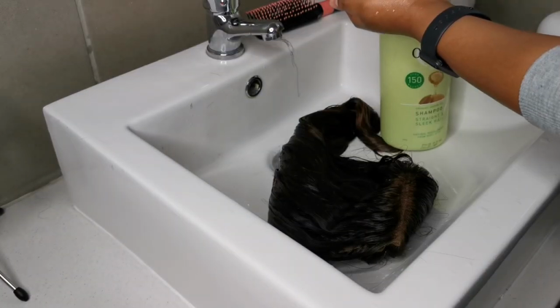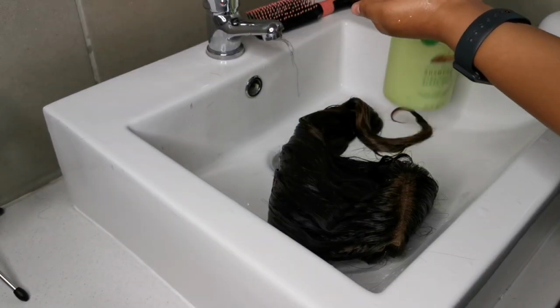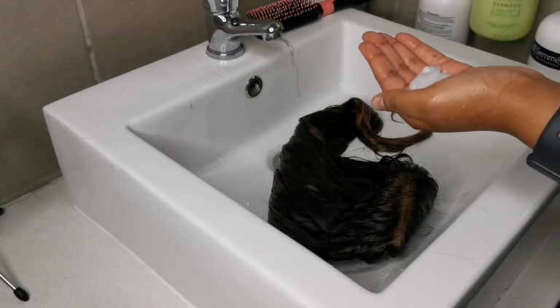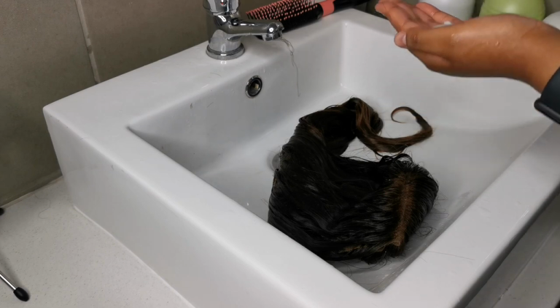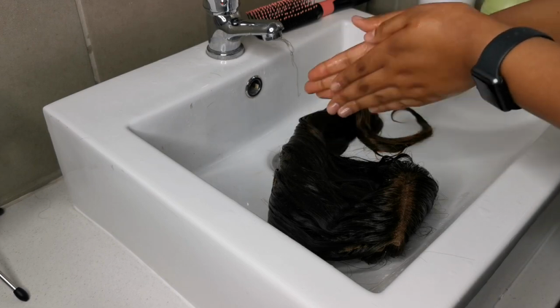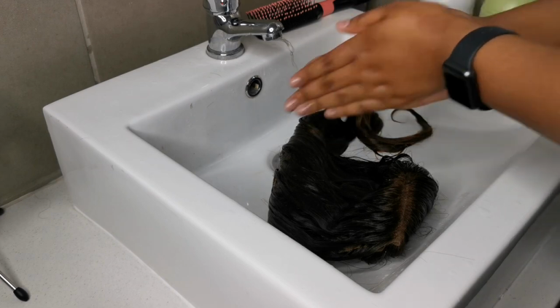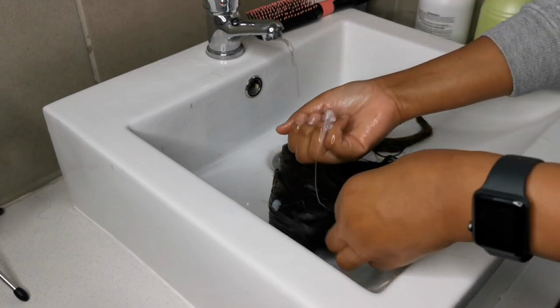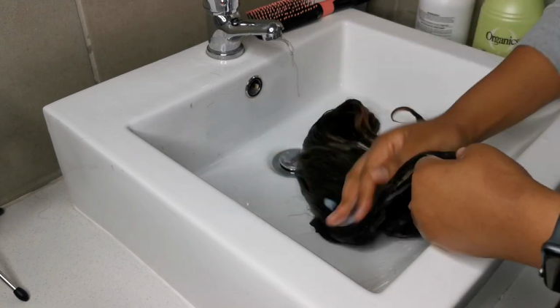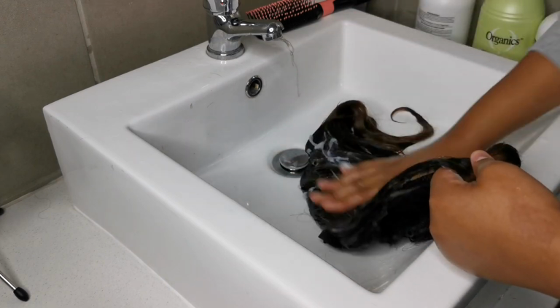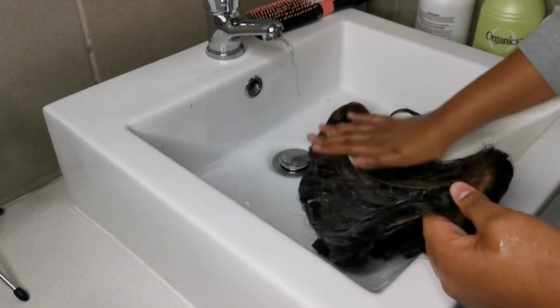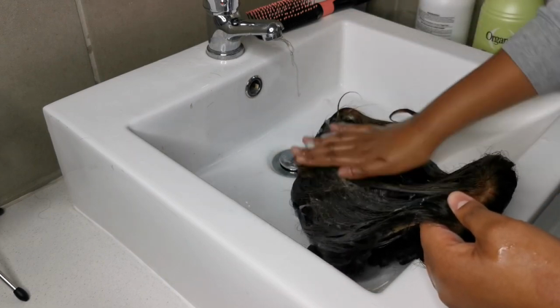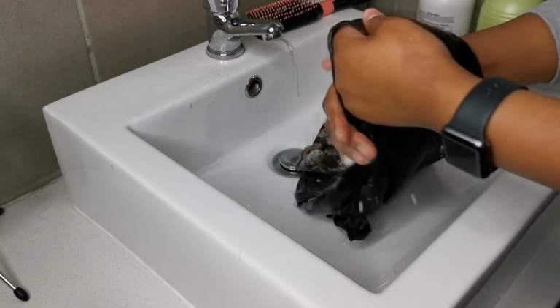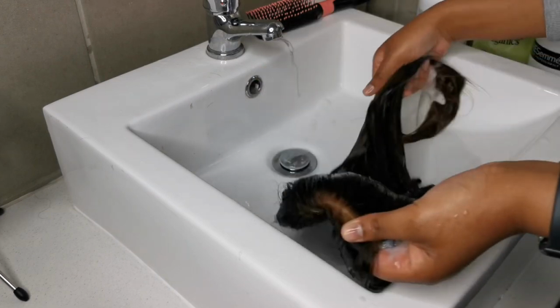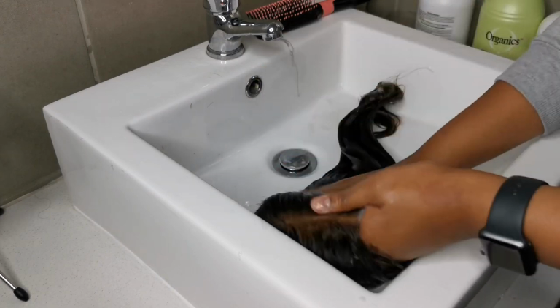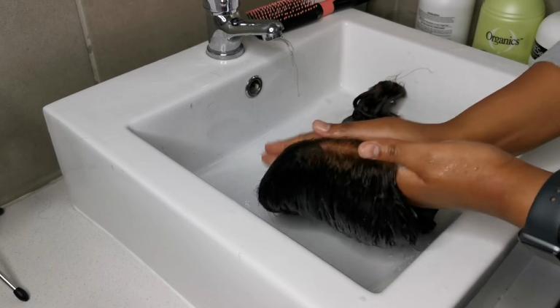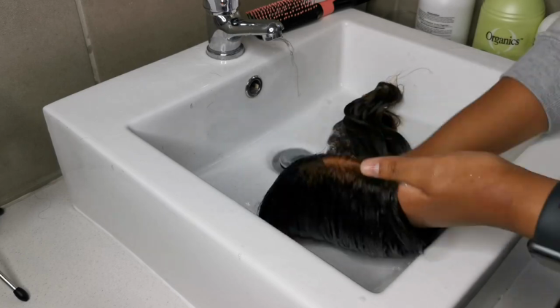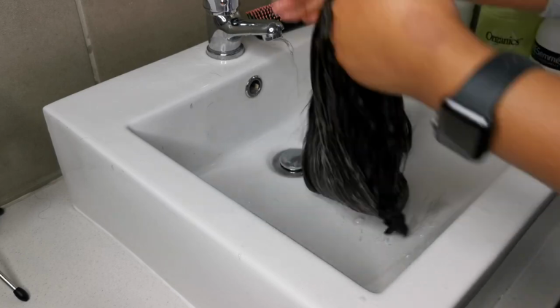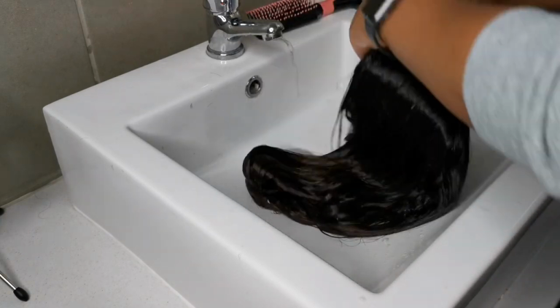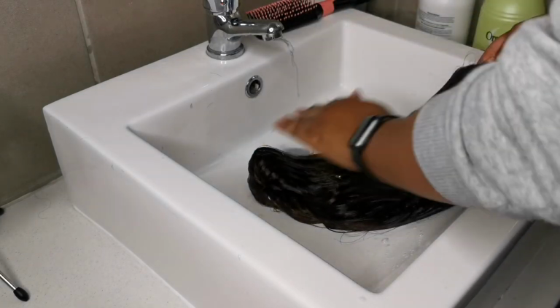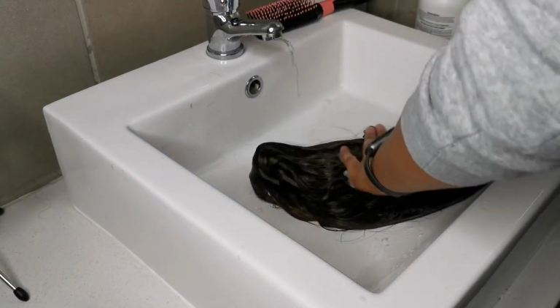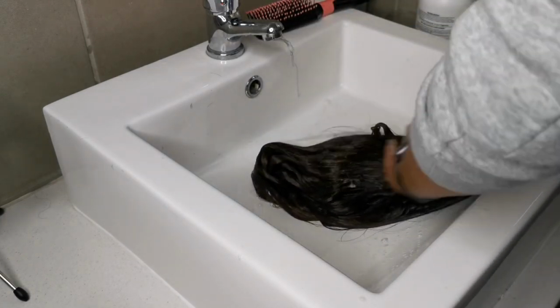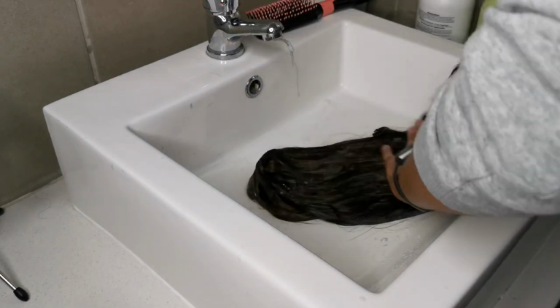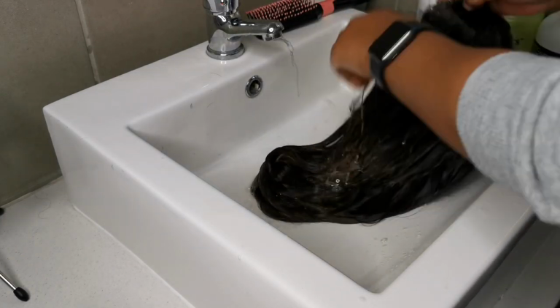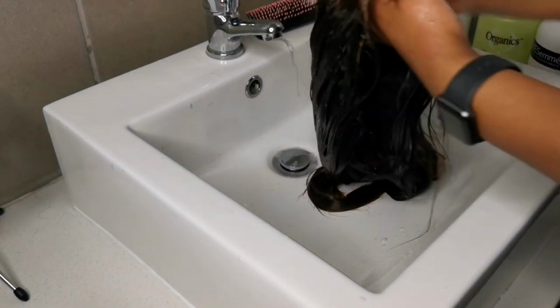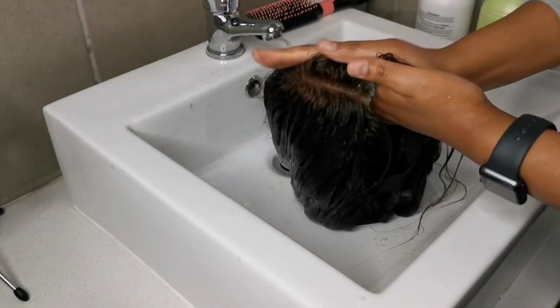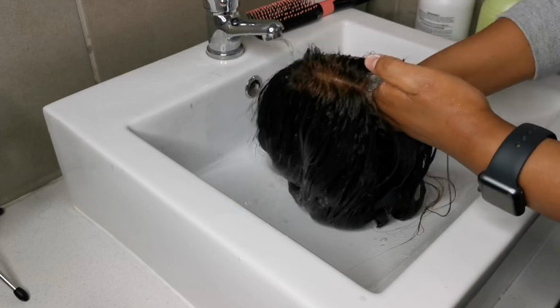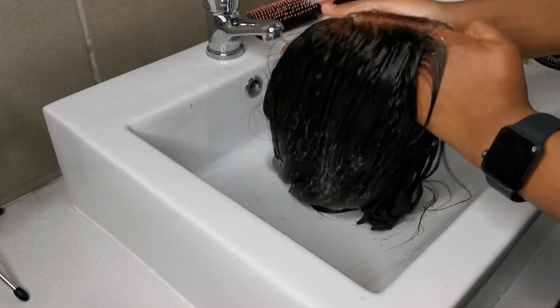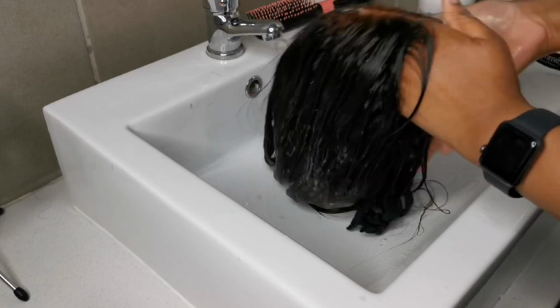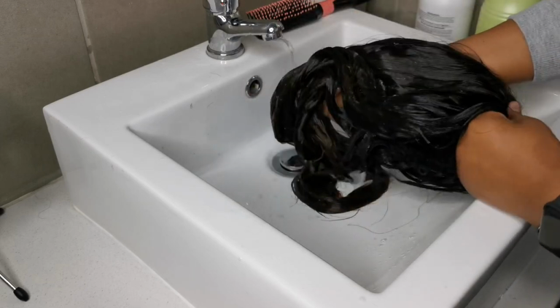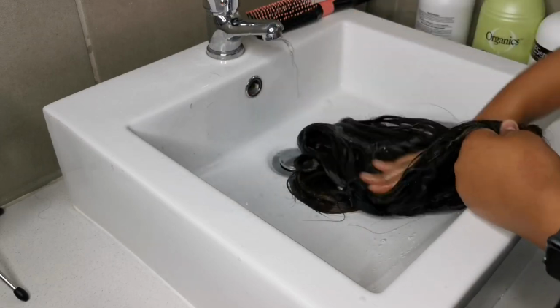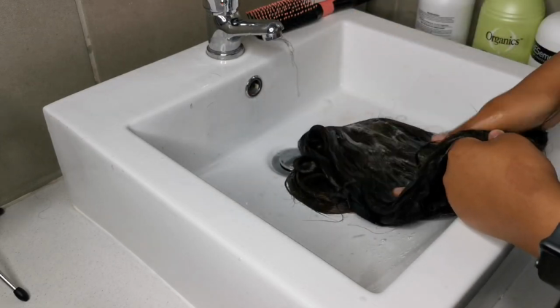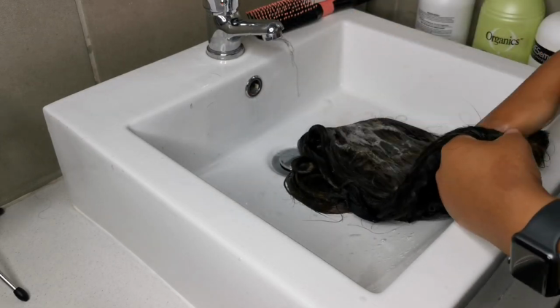I'm going to take the organic sleek and straight shampoo and lather that all over the hair, massaging it in and running my fingers in a downward motion, and washing the hair out.